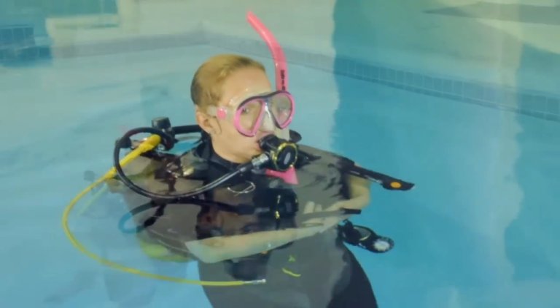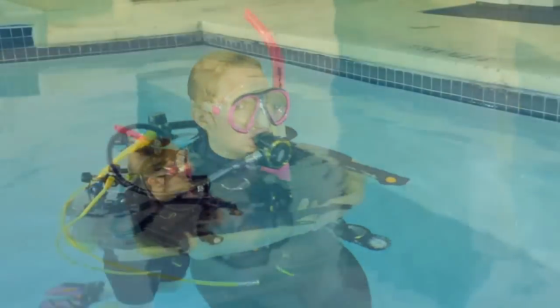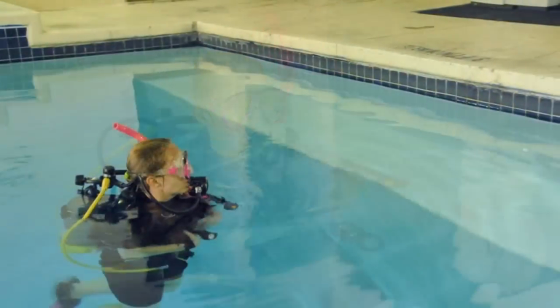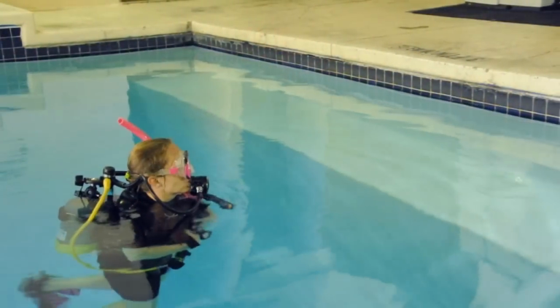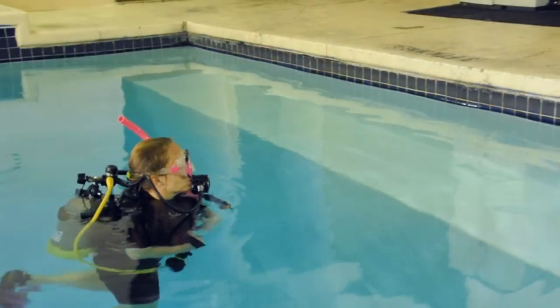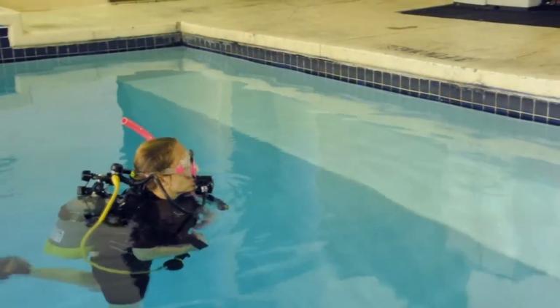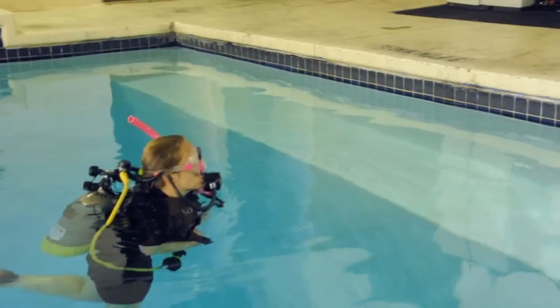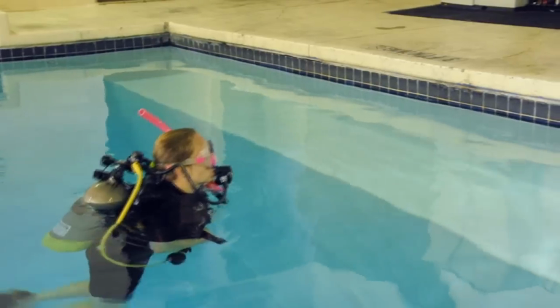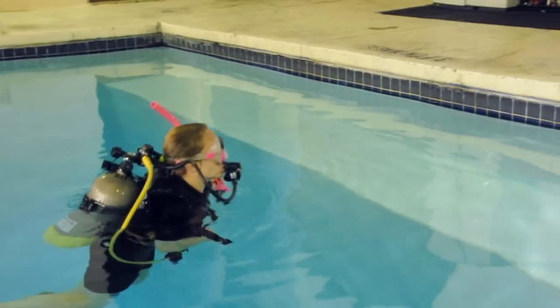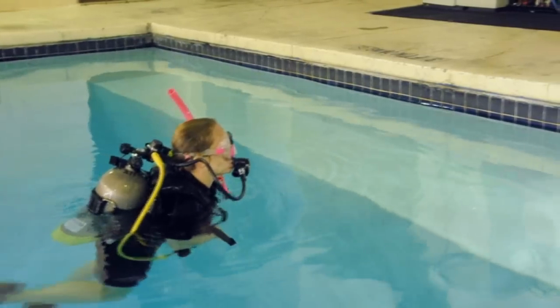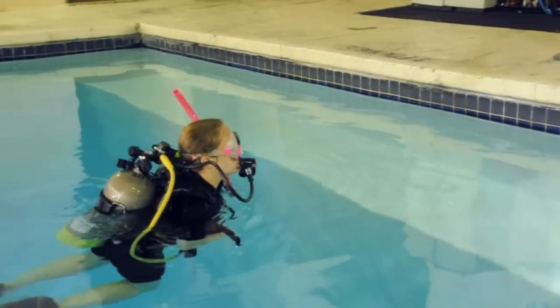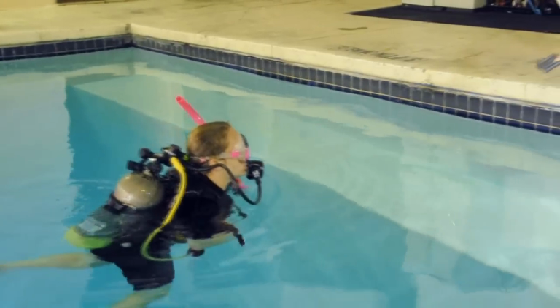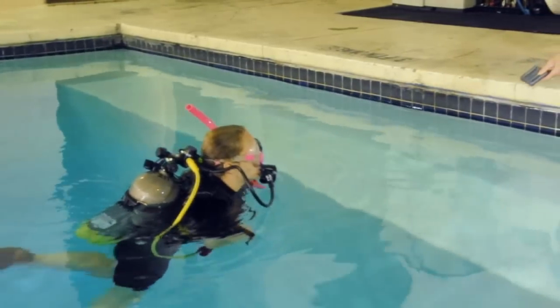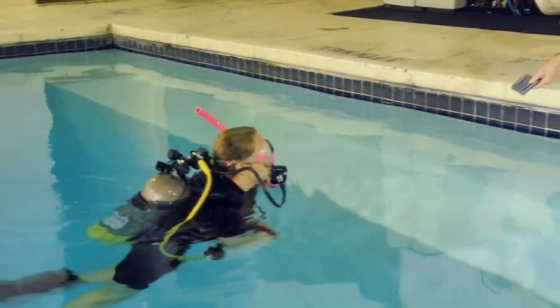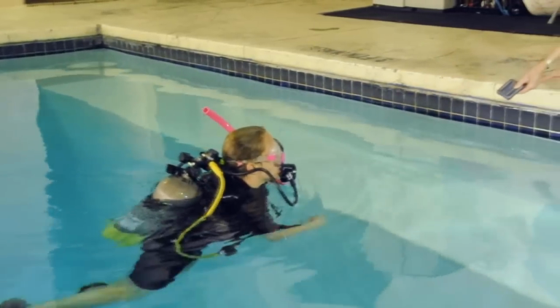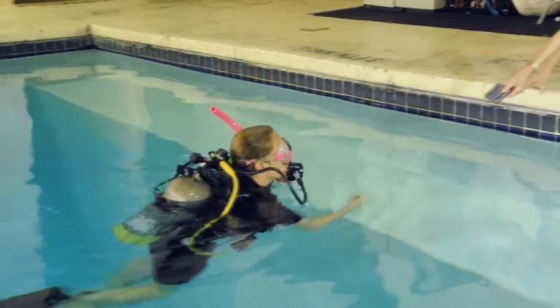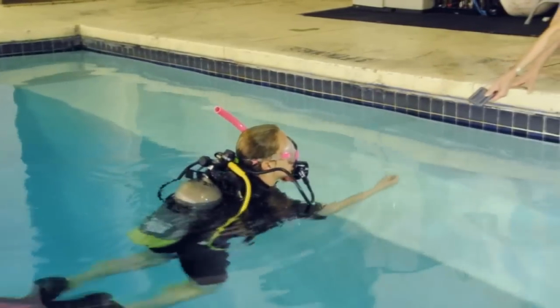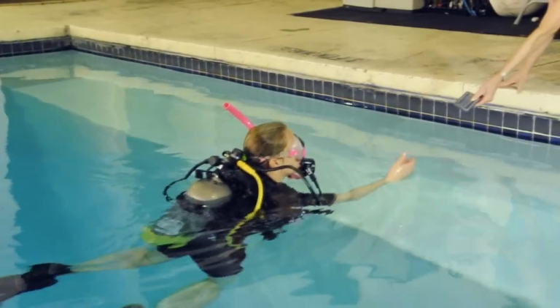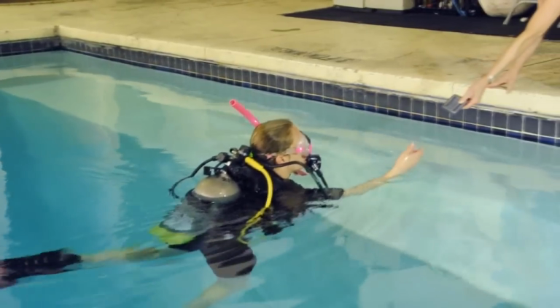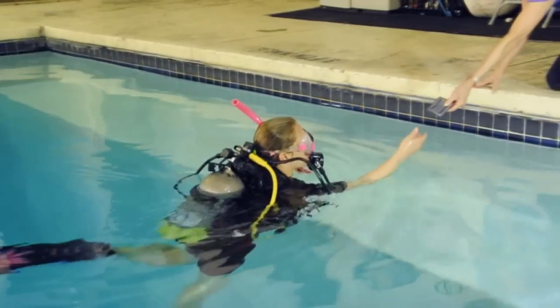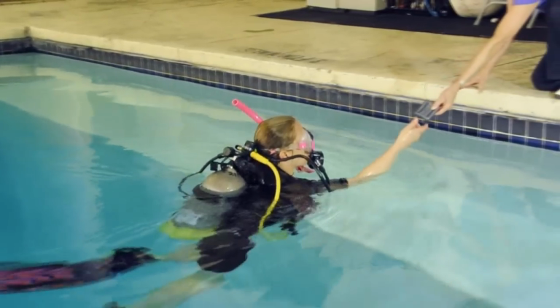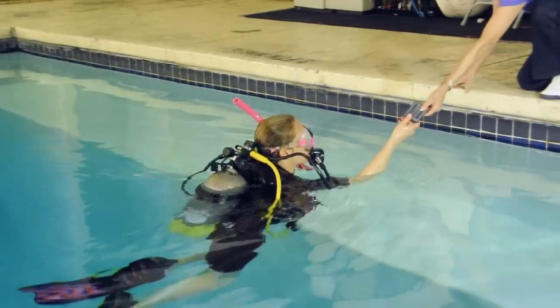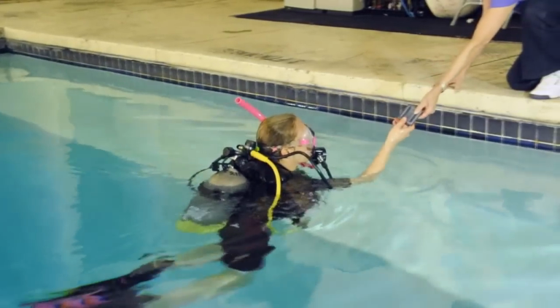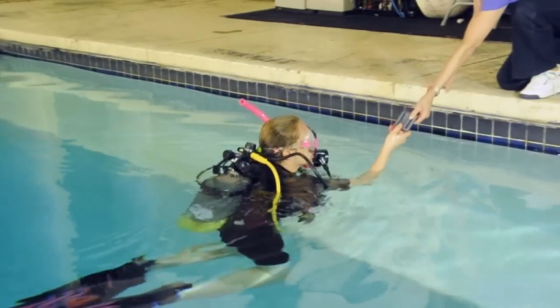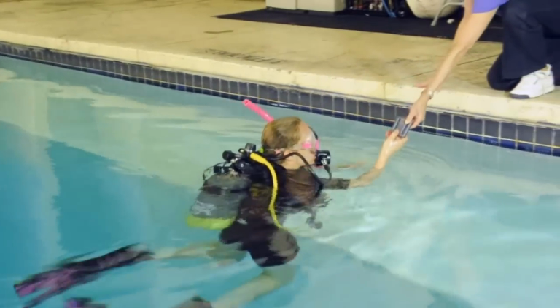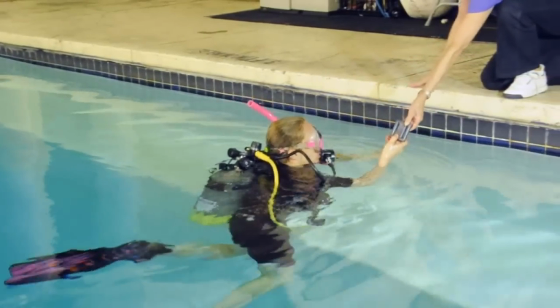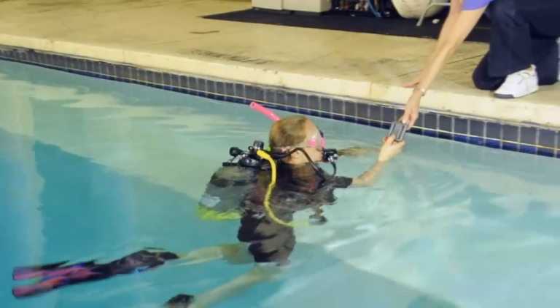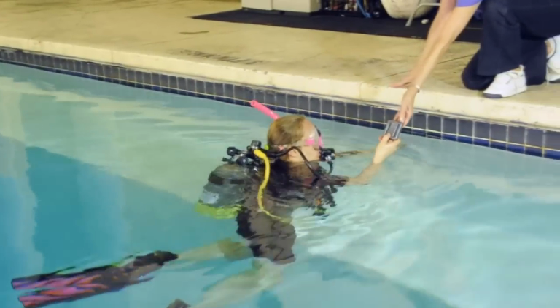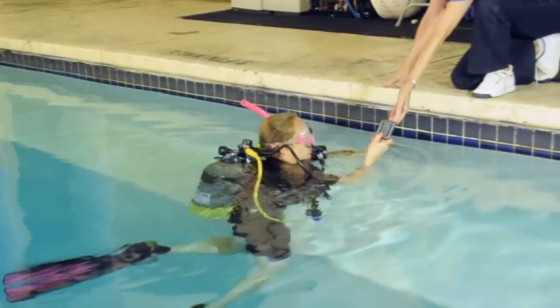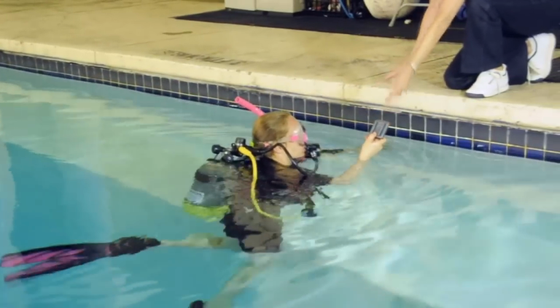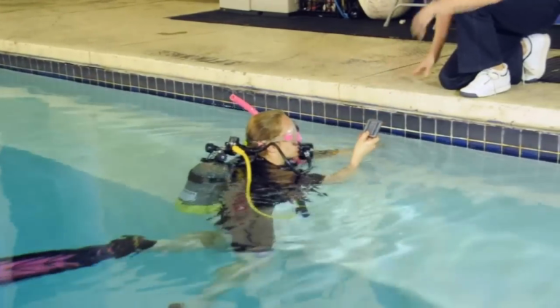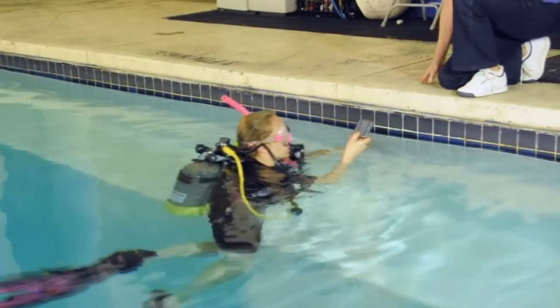Add weight in small increments. If wearing a belt, it is easier to pass it up and let the divemaster add more weight.